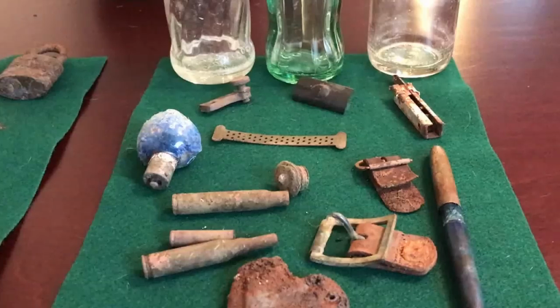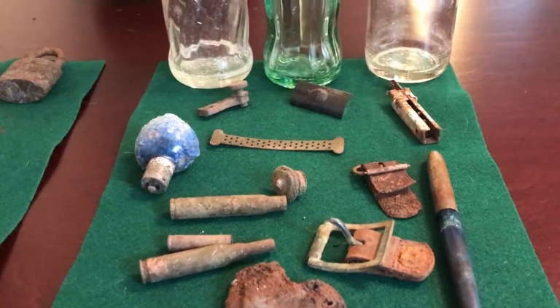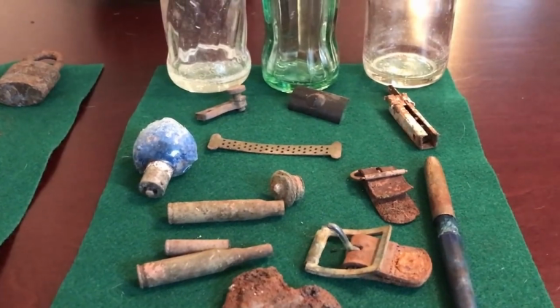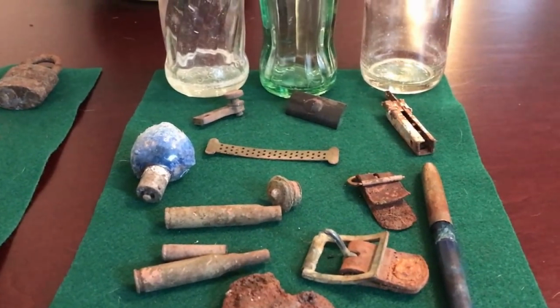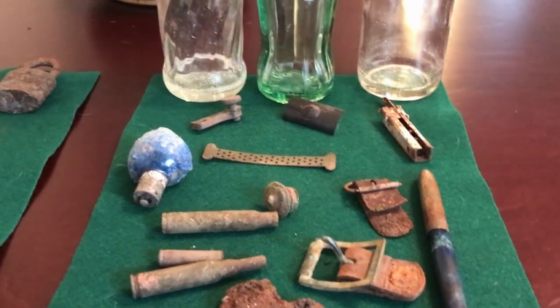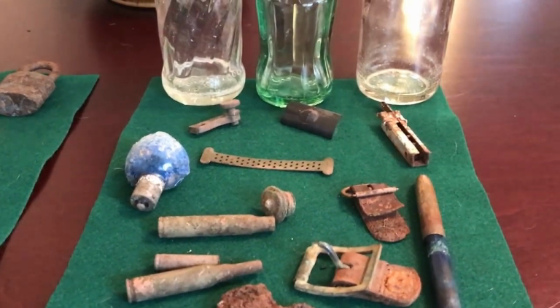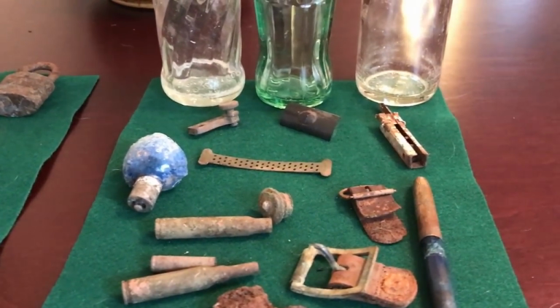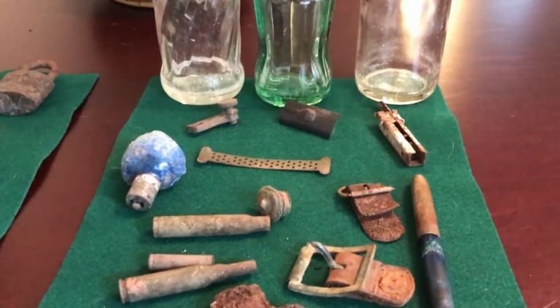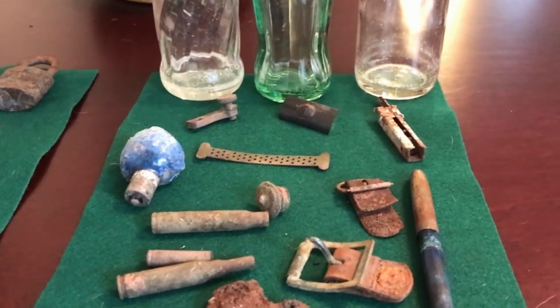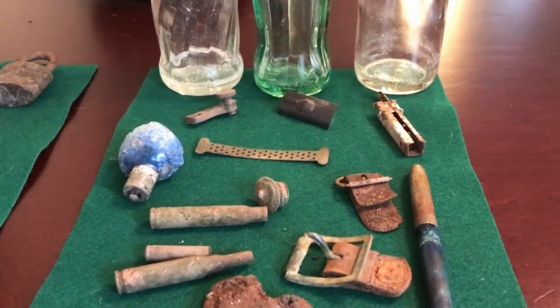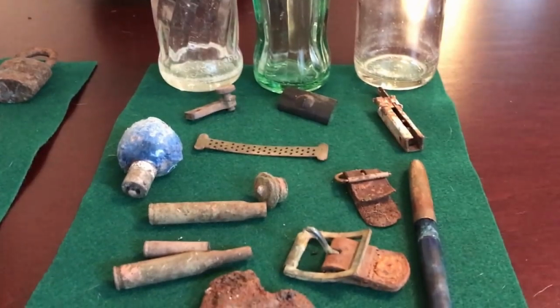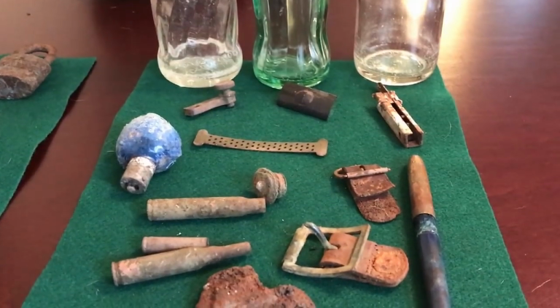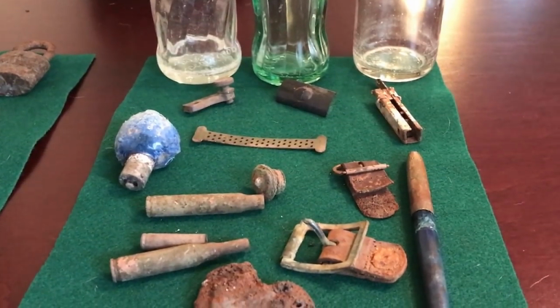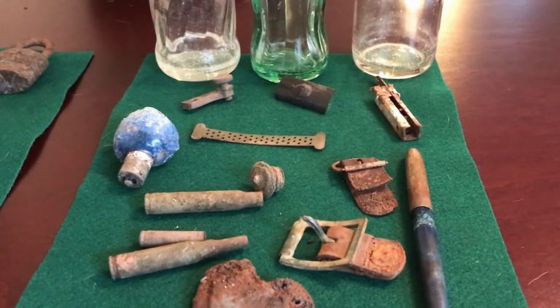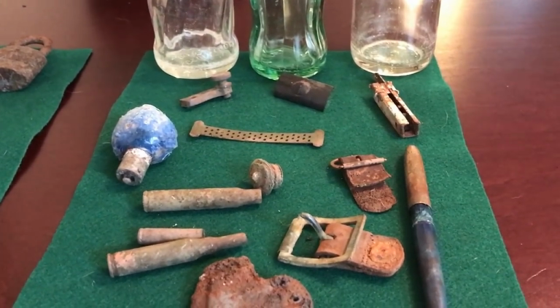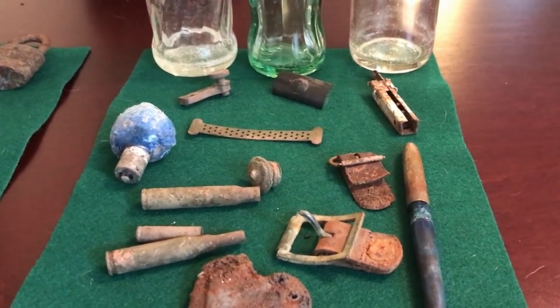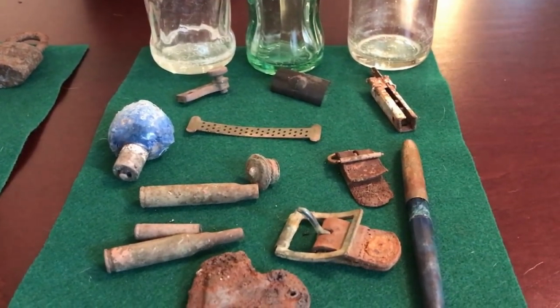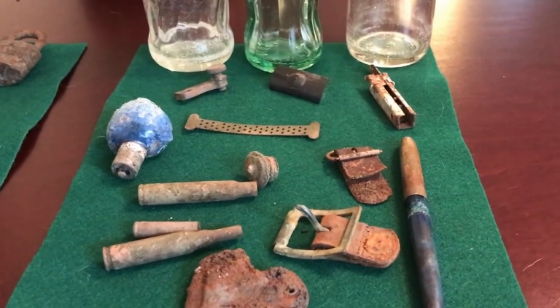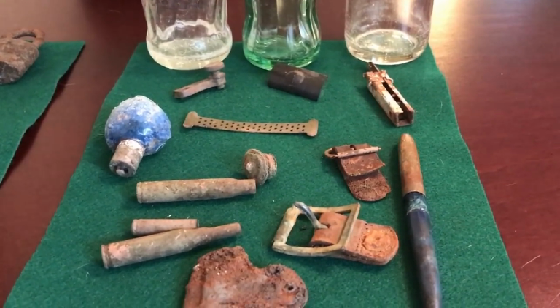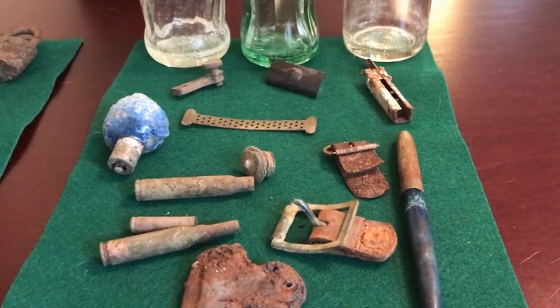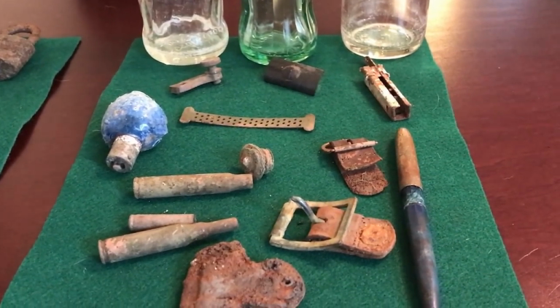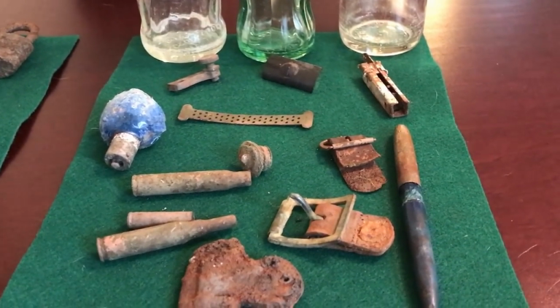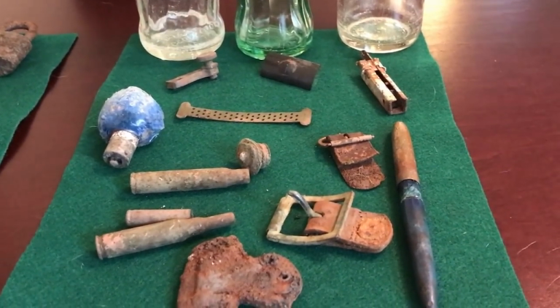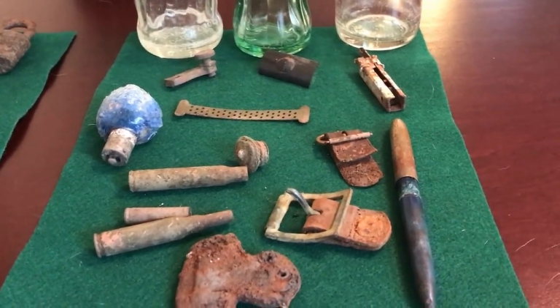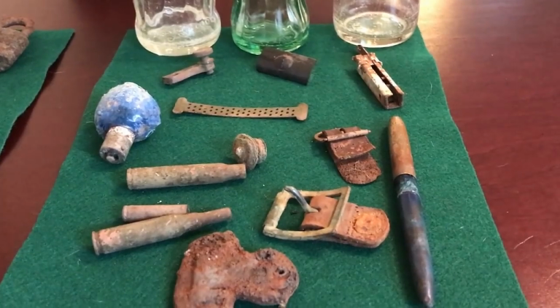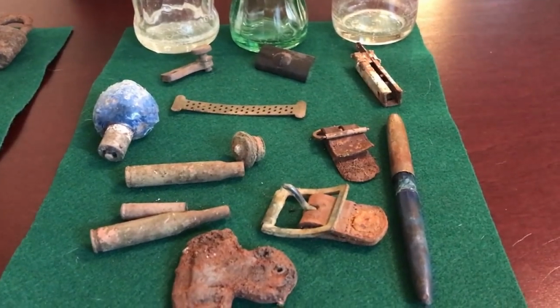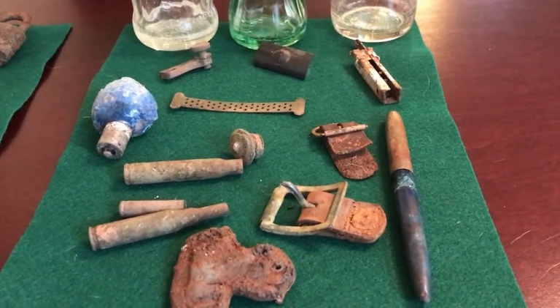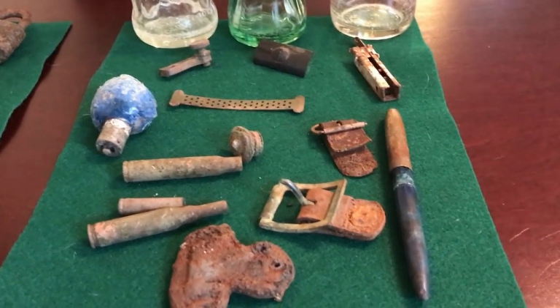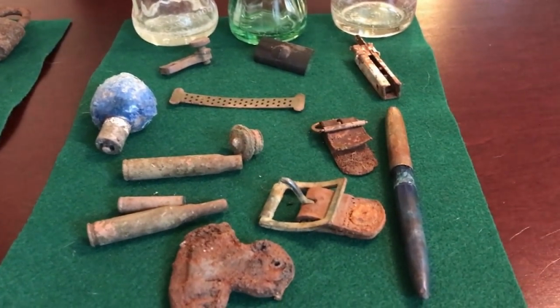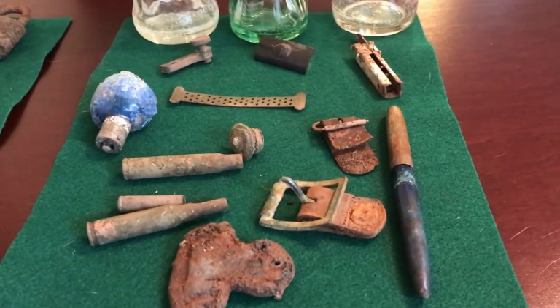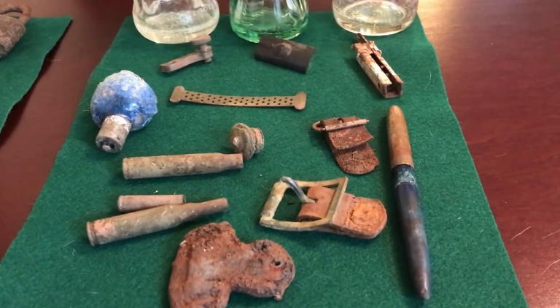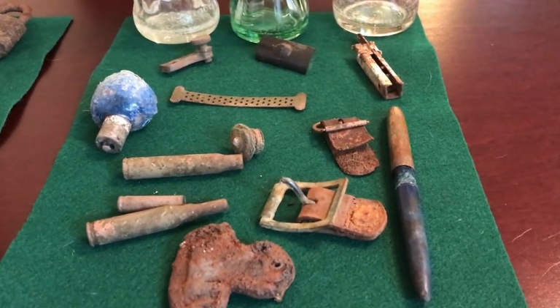Hello everybody! I'm here with my hunt for the second weekend of April, and I might try something a little bit different with this video. I'm gonna show you what I dug, and then show you what I dug up about what I dug.